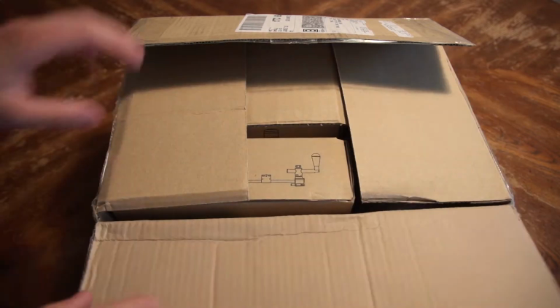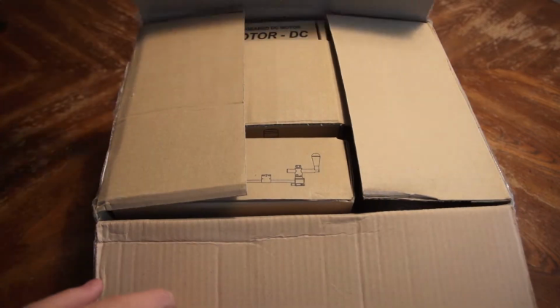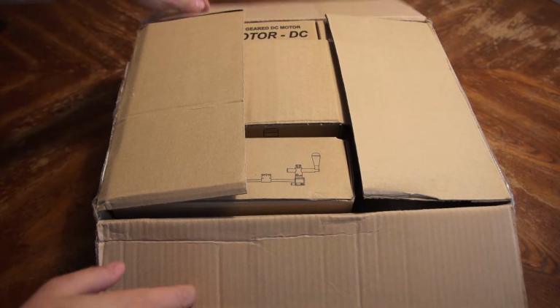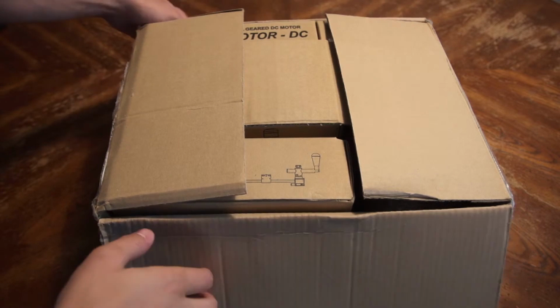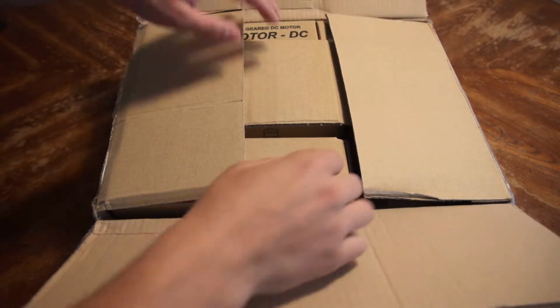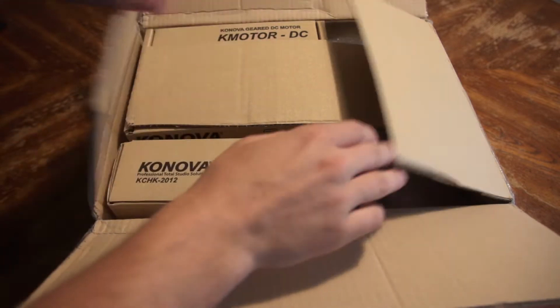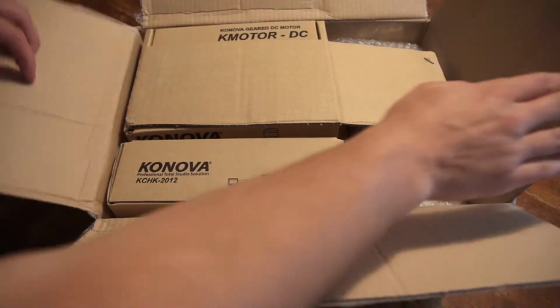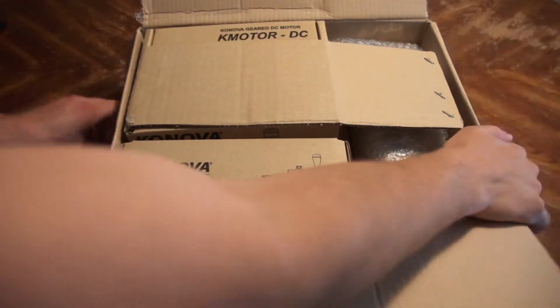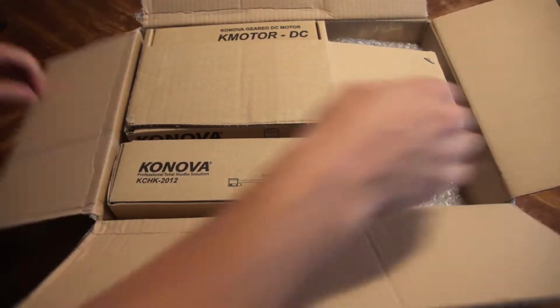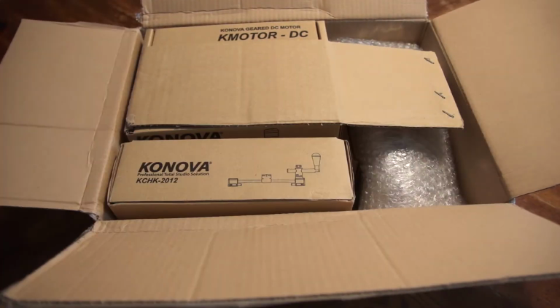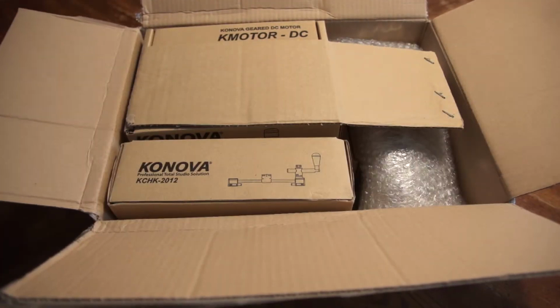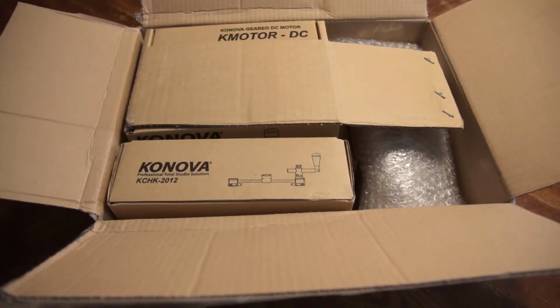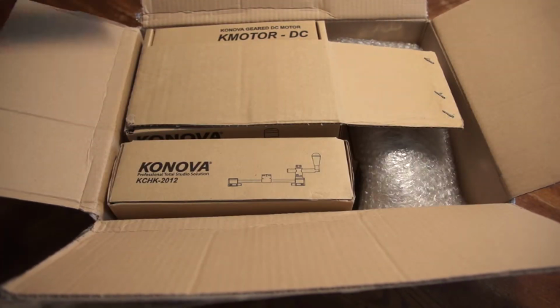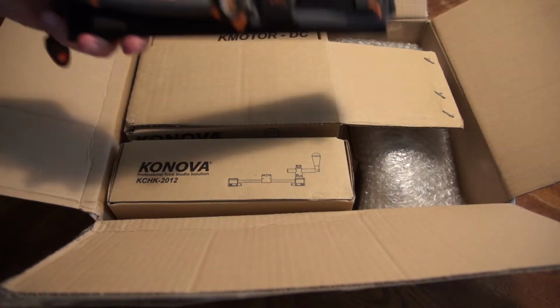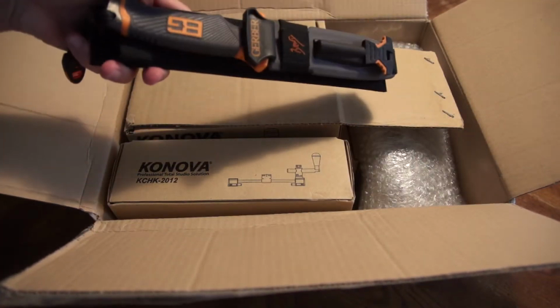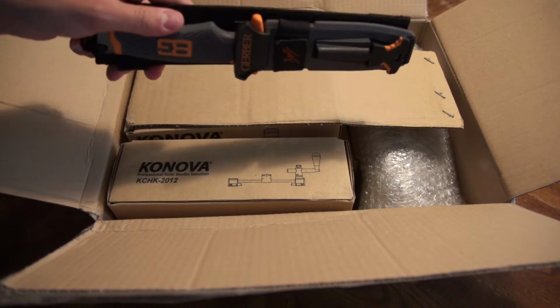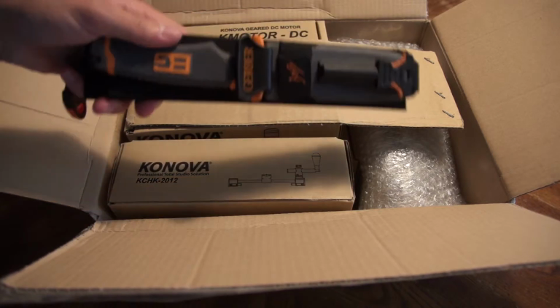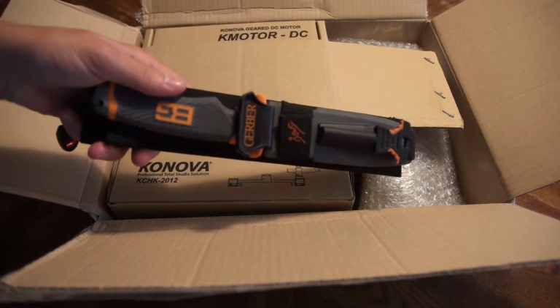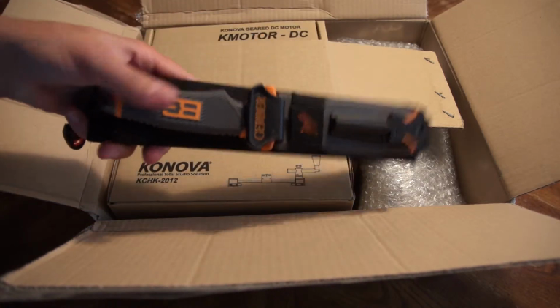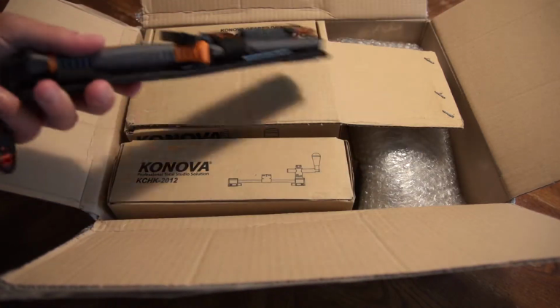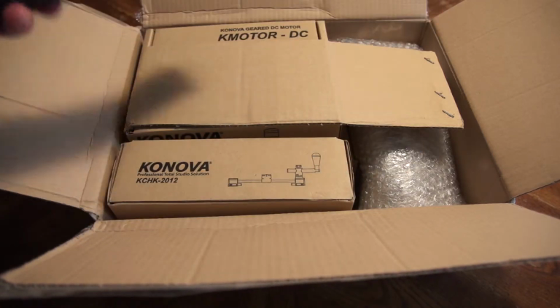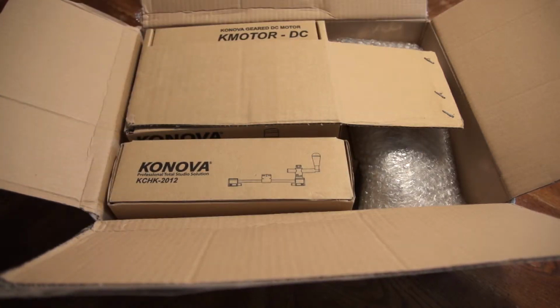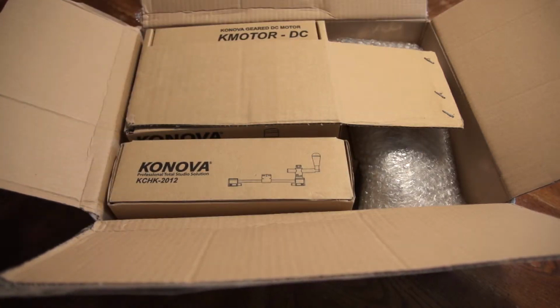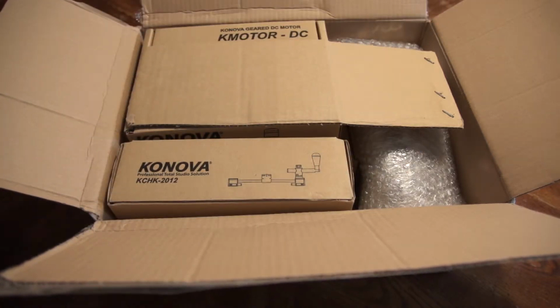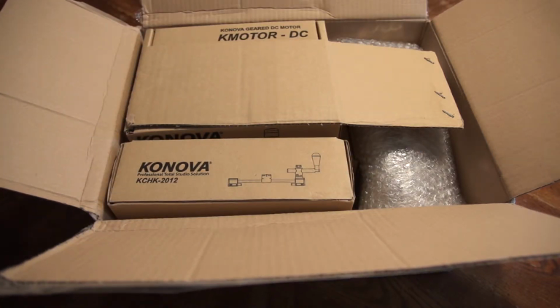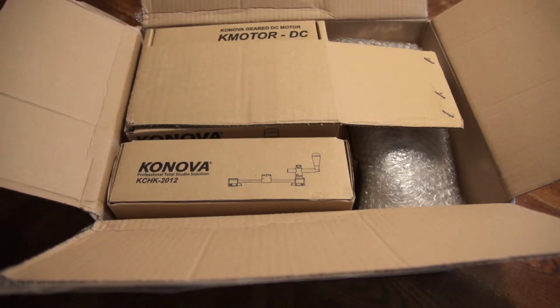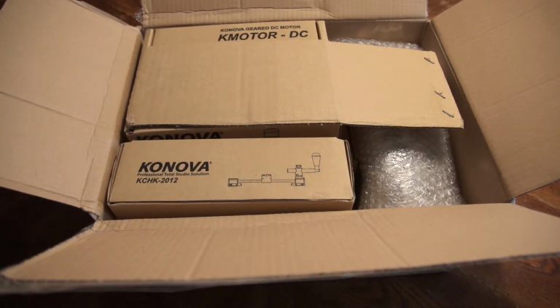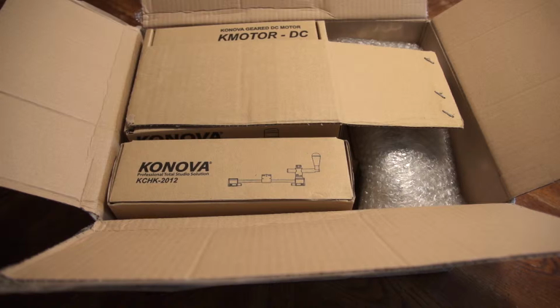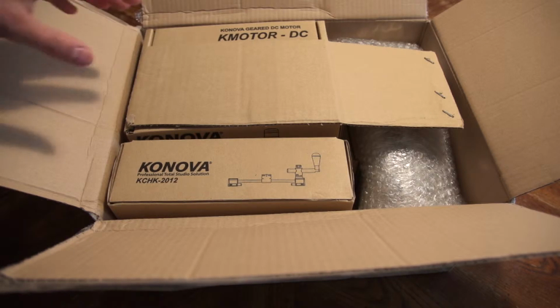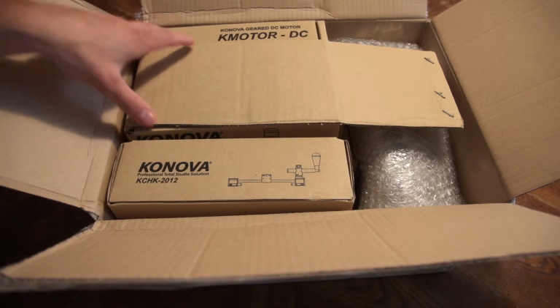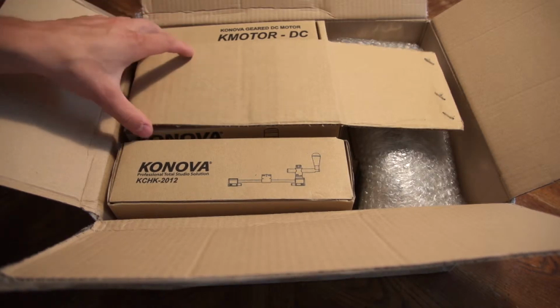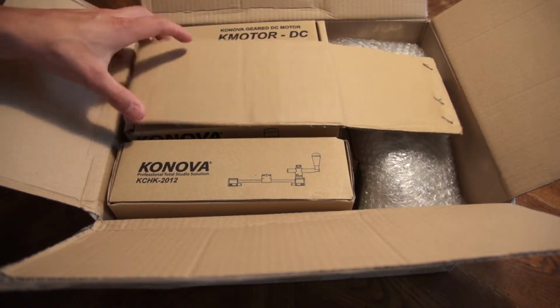I'm going to open it up here. Remember, if you ever need anything cut, get a Bear Grylls survival knife, because that's the best way to cut anything. They're not paying me to say that — neither is Kanova, for that matter.